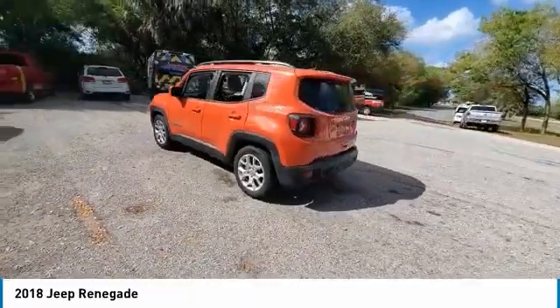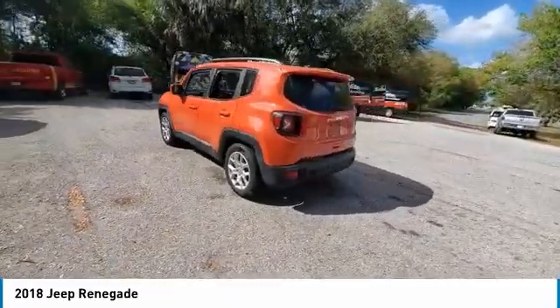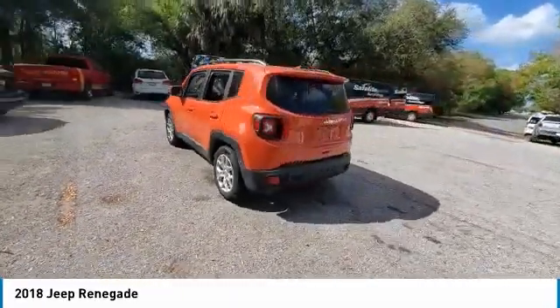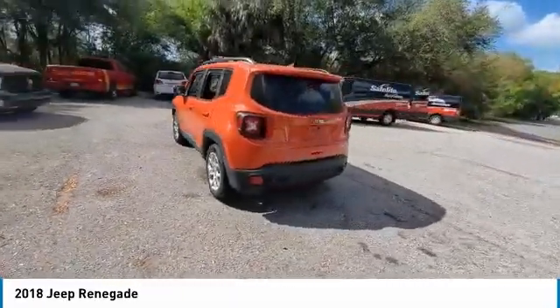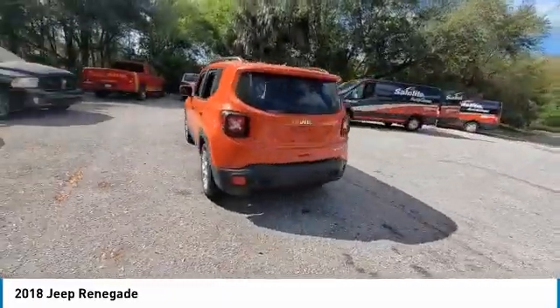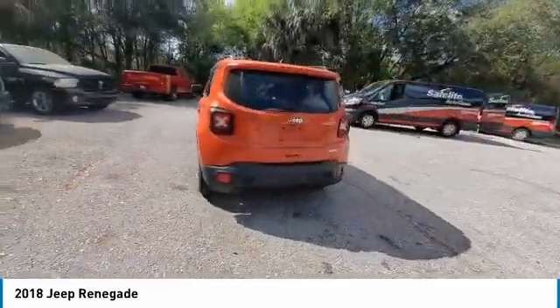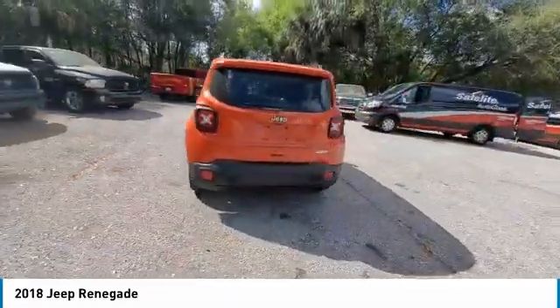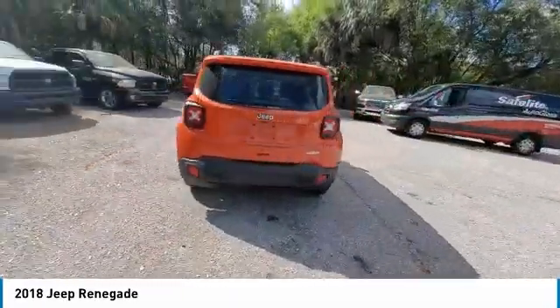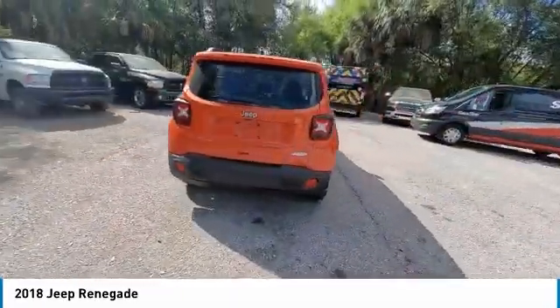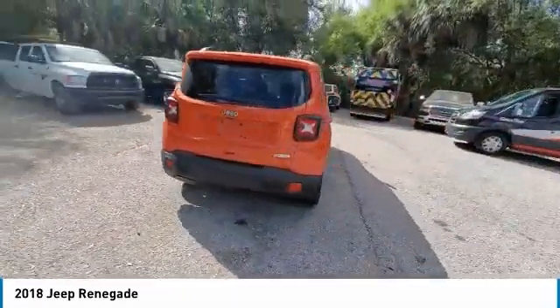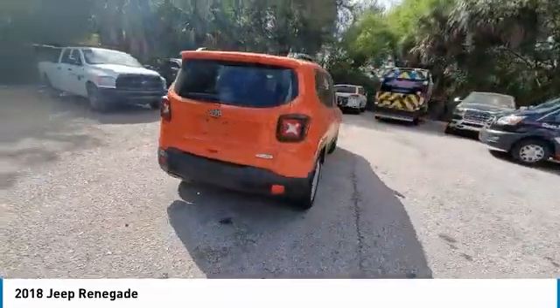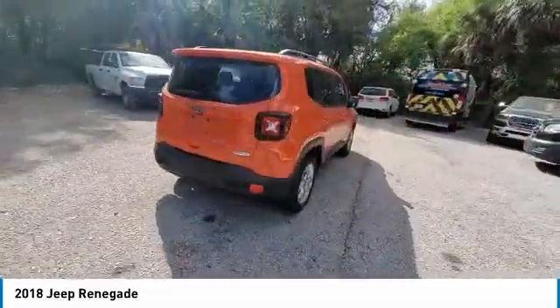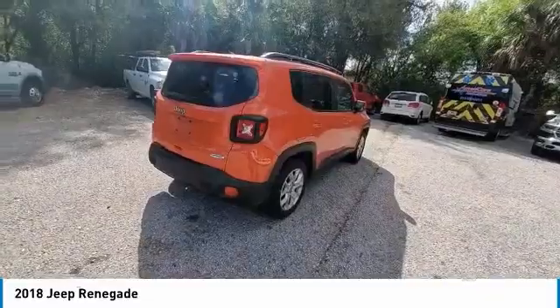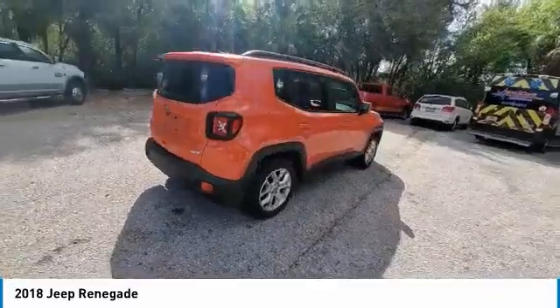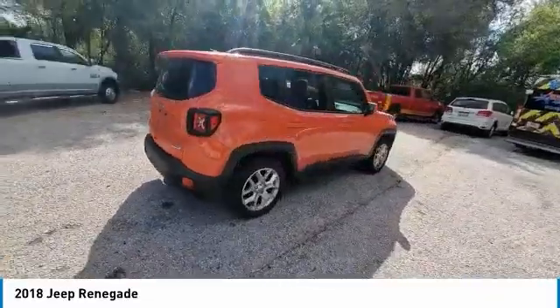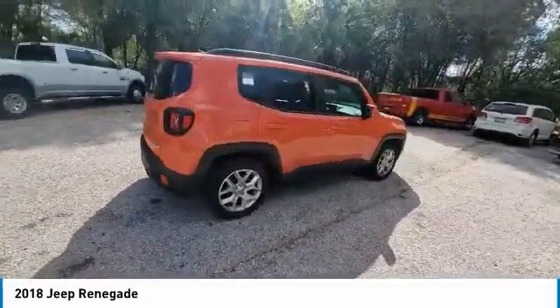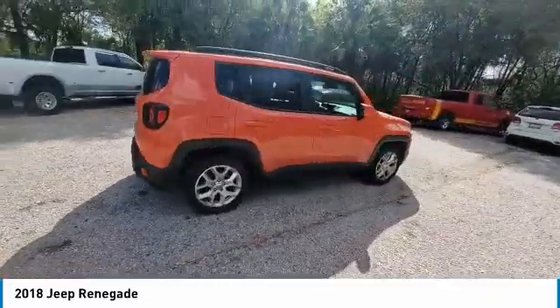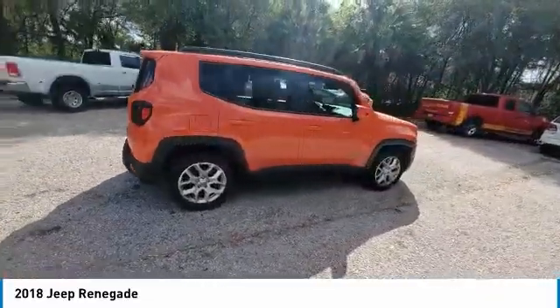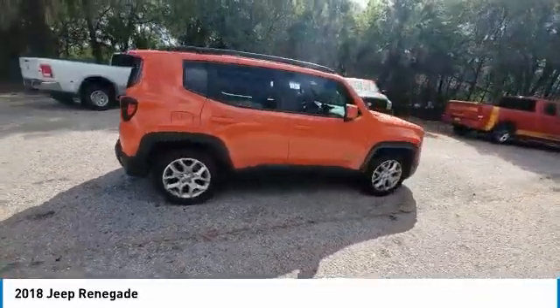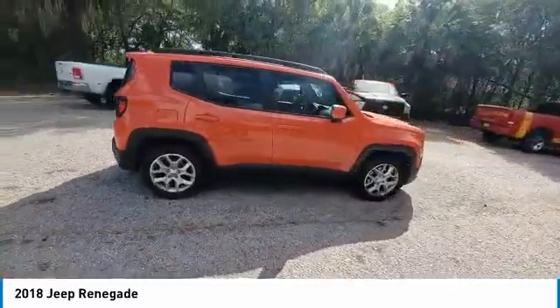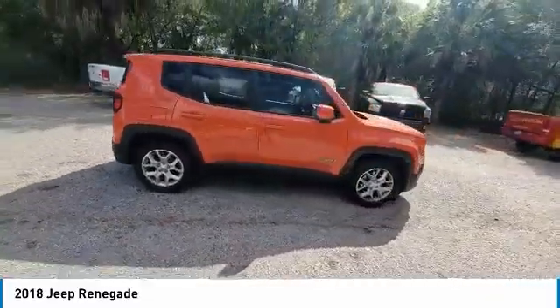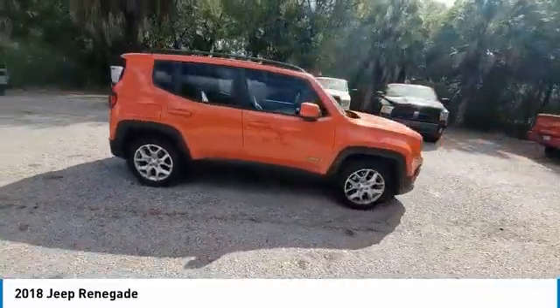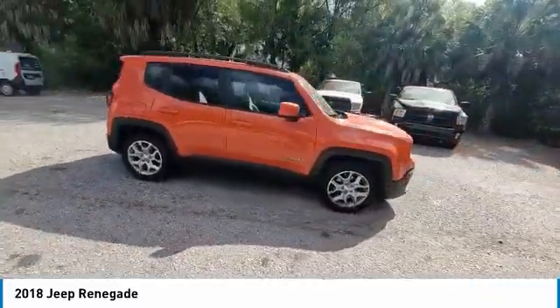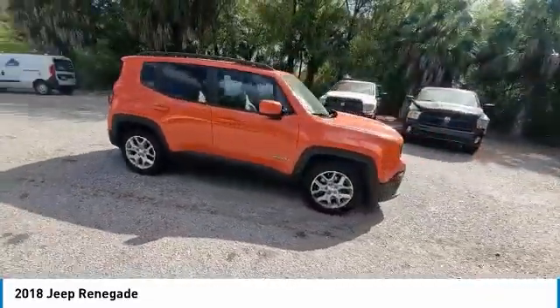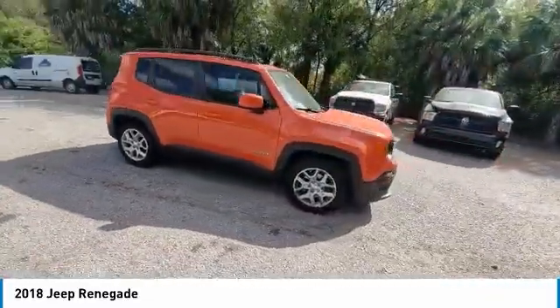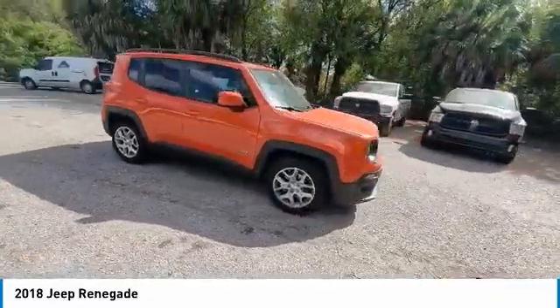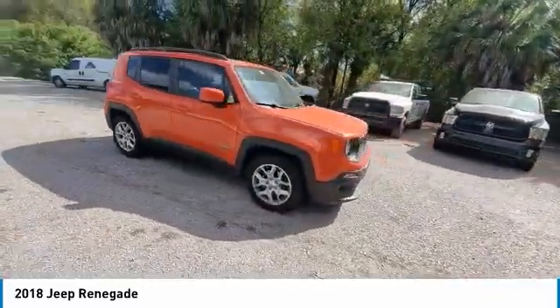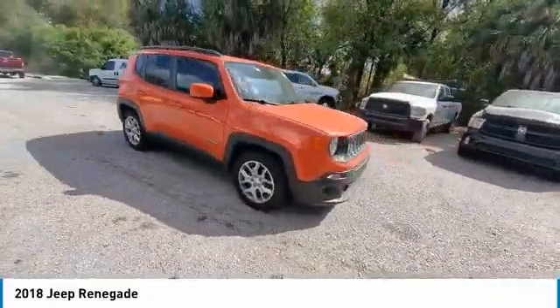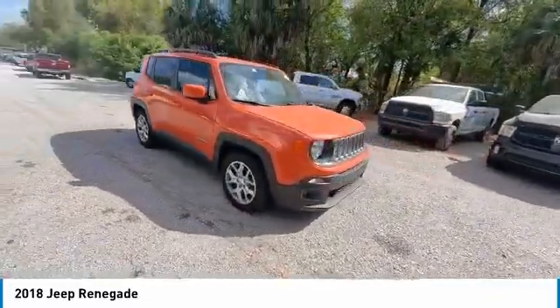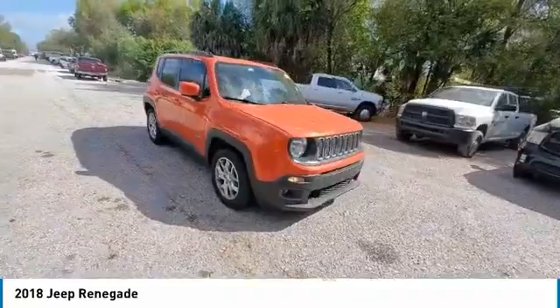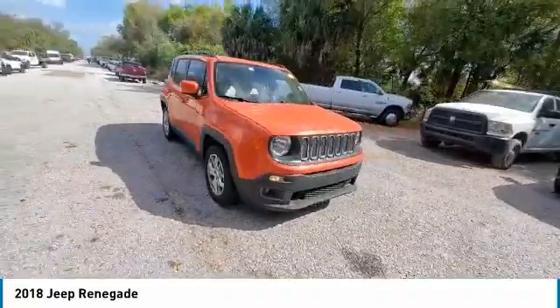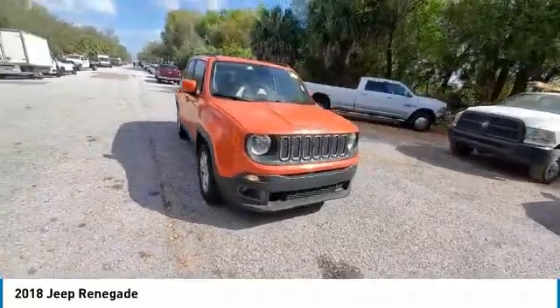This vehicle has less than 65,000 miles. Here are some of this vehicle's great options: electronic stability control, heated mirrors, alloy wheels, and brake assist.